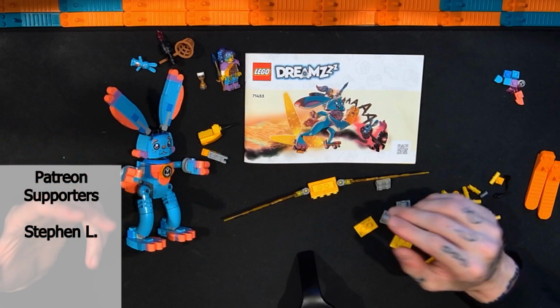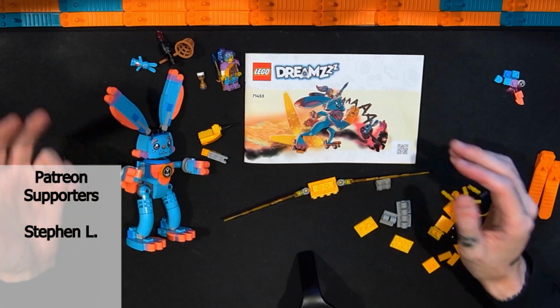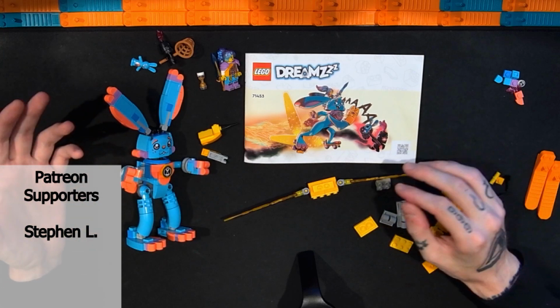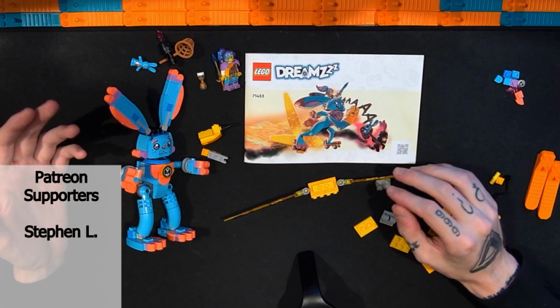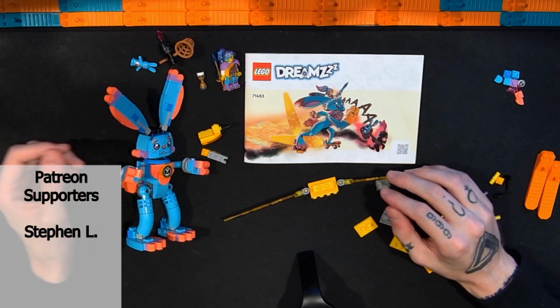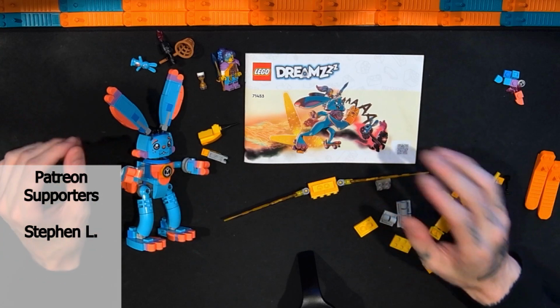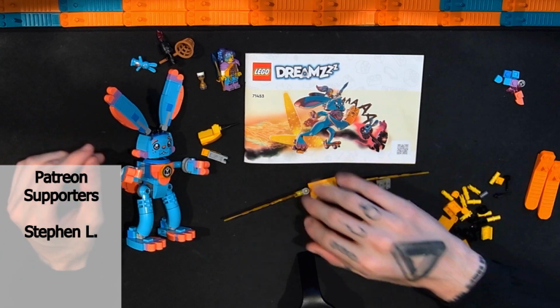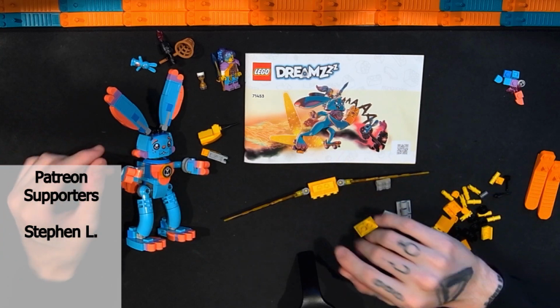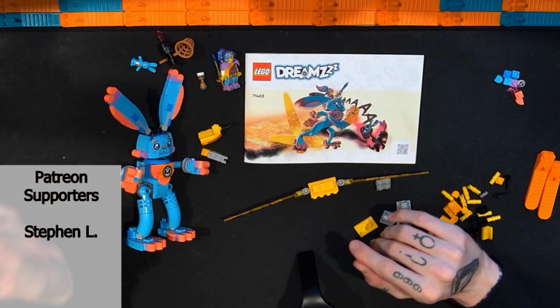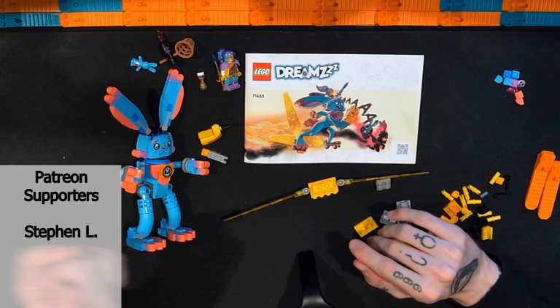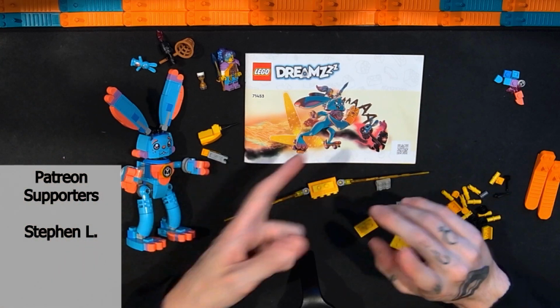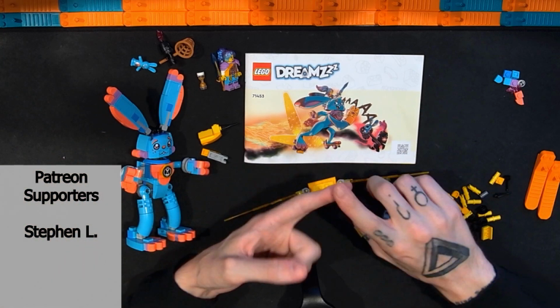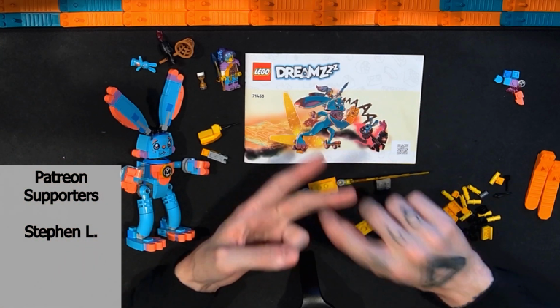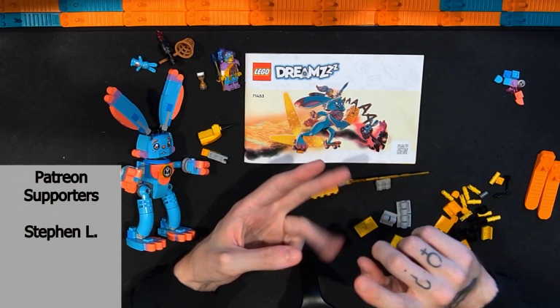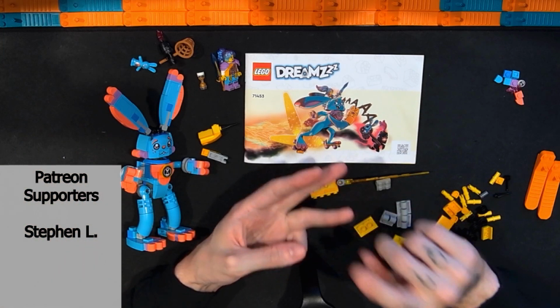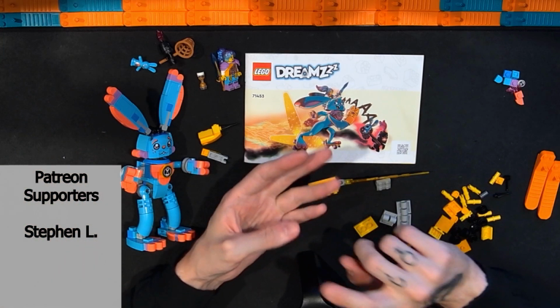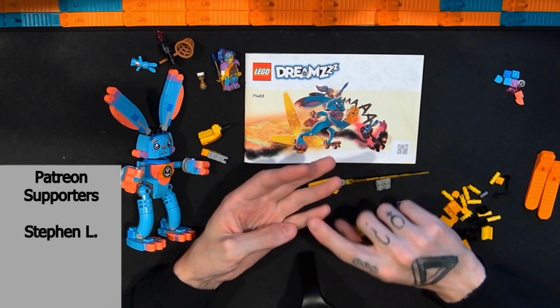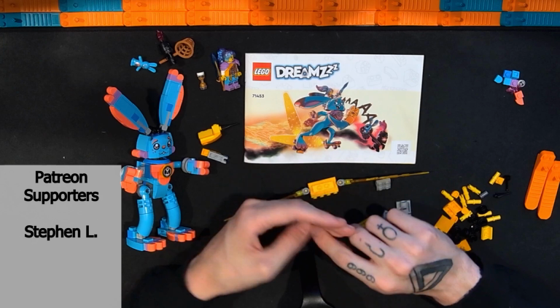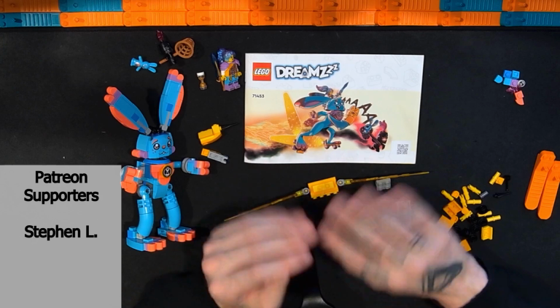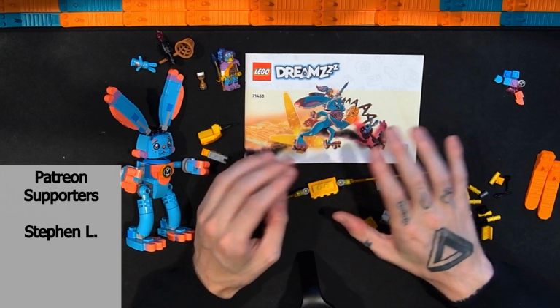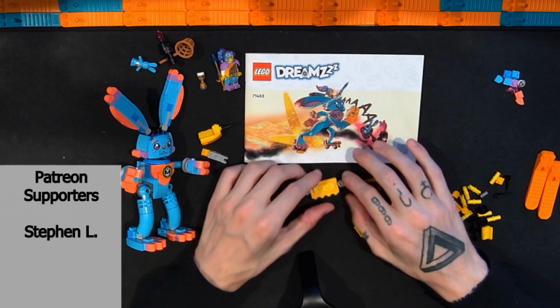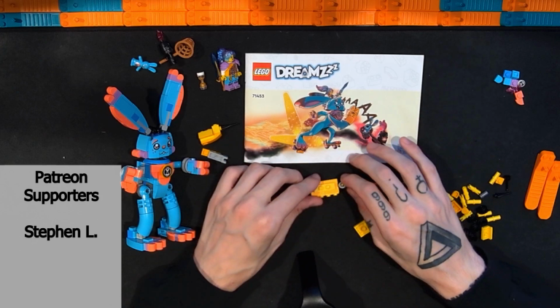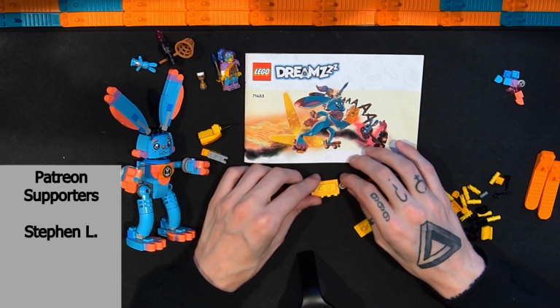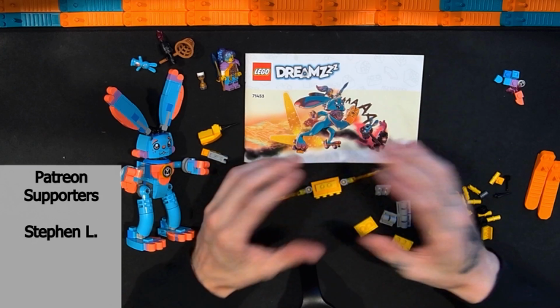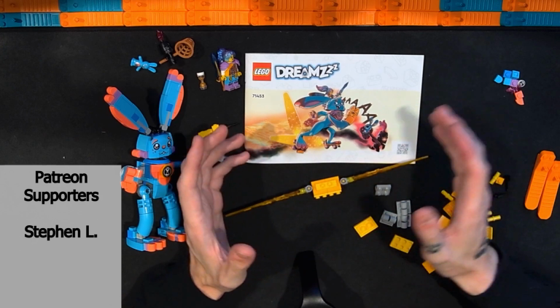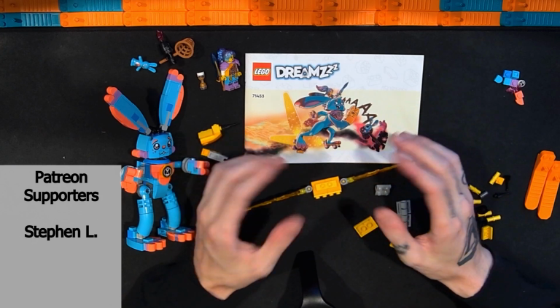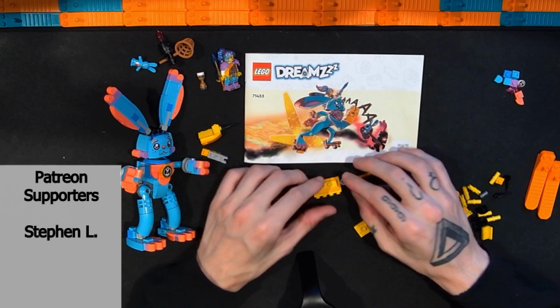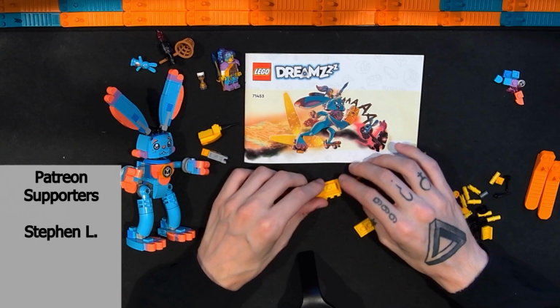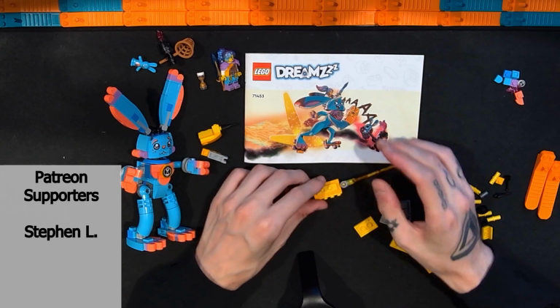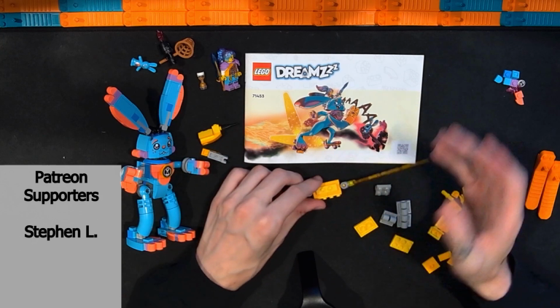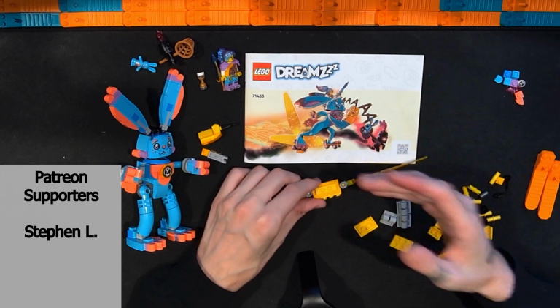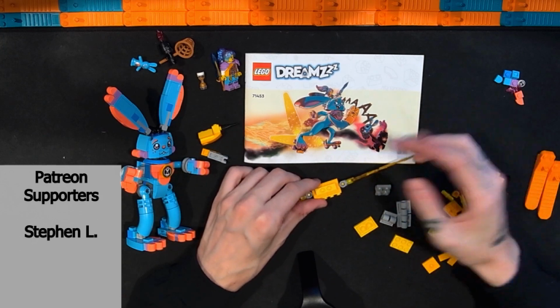And then just tons of other Lego sets from all different themes, shapes, sizes, price points, and piece counts — tons of different stuff. And some different Lego content besides builds and reviews coming up as well.